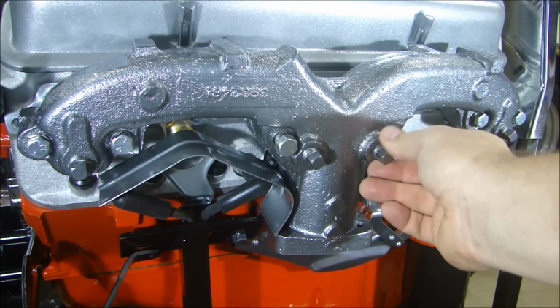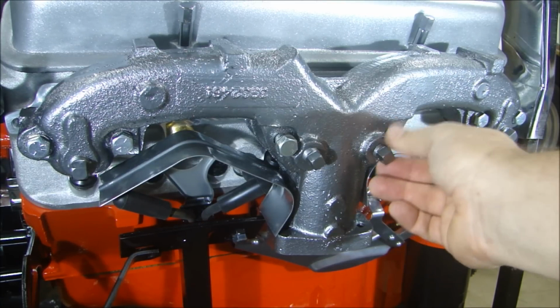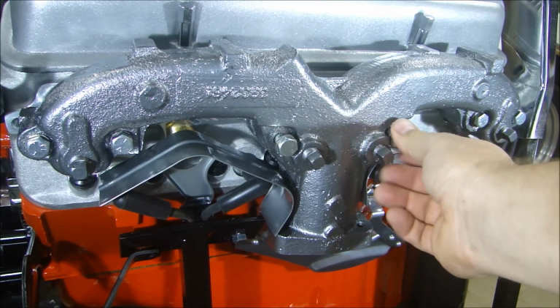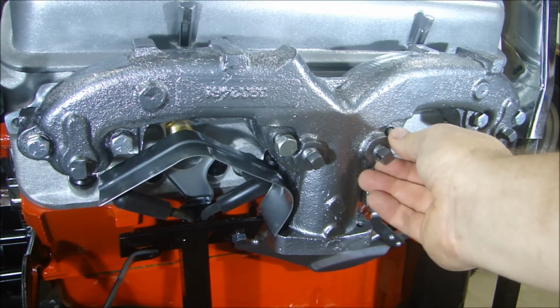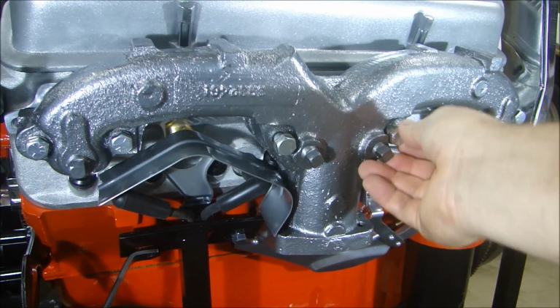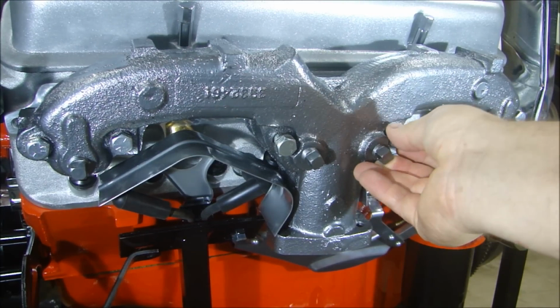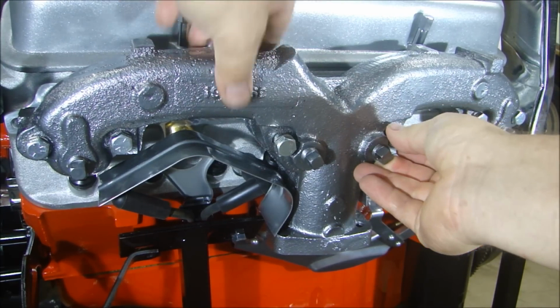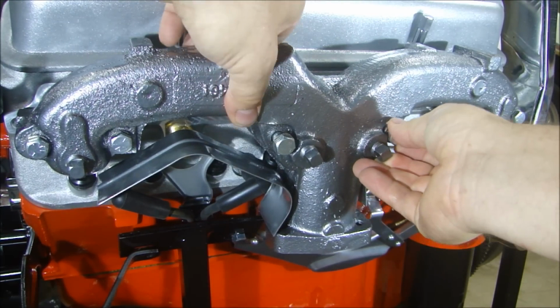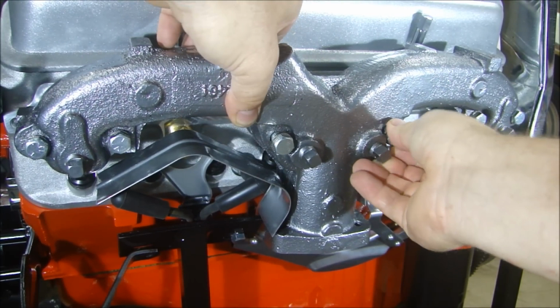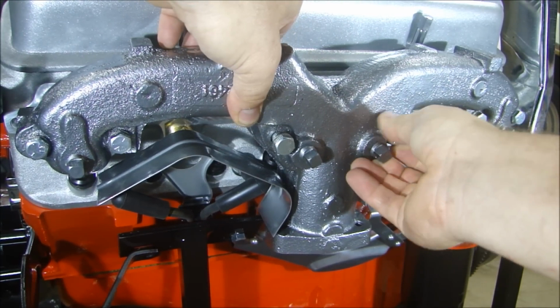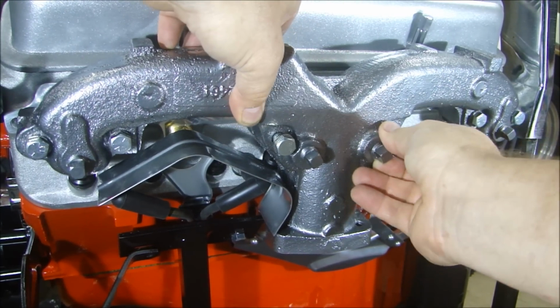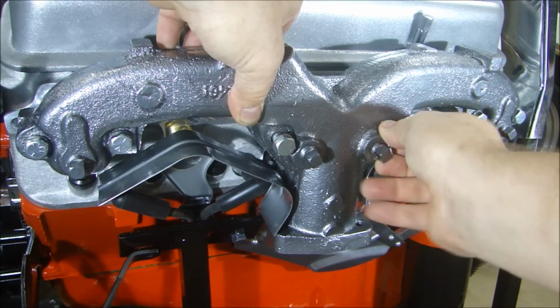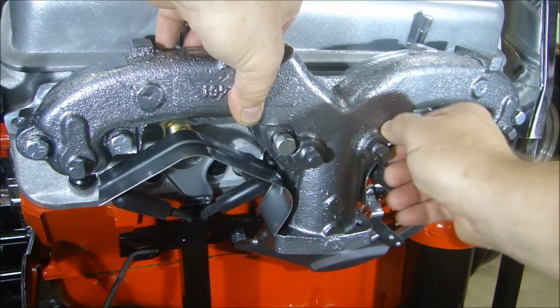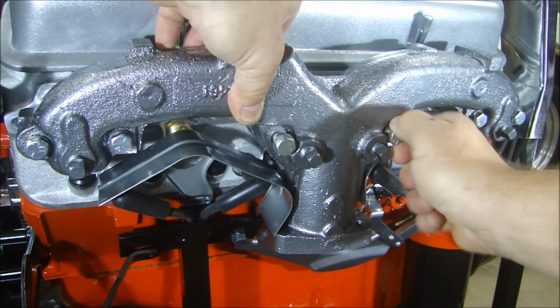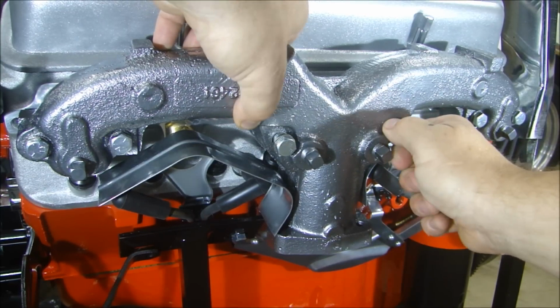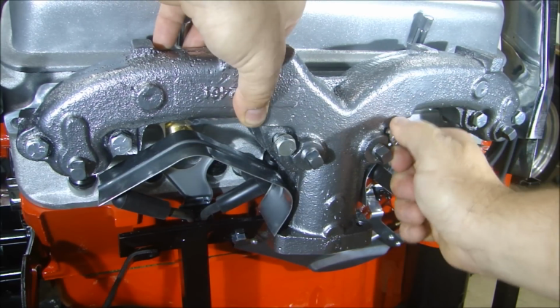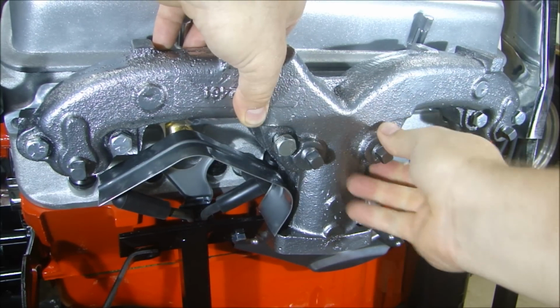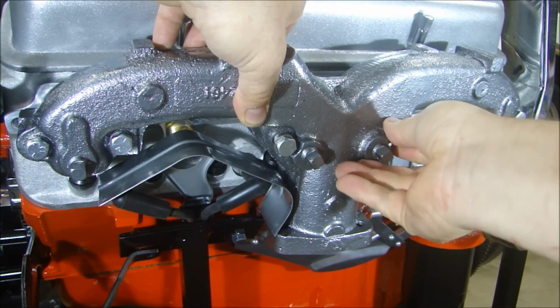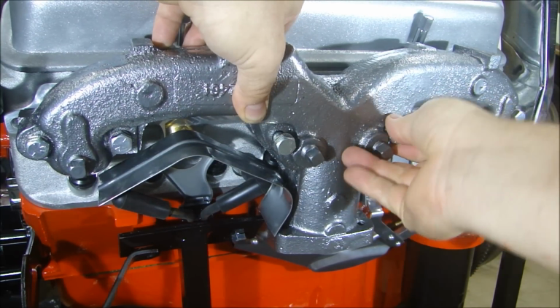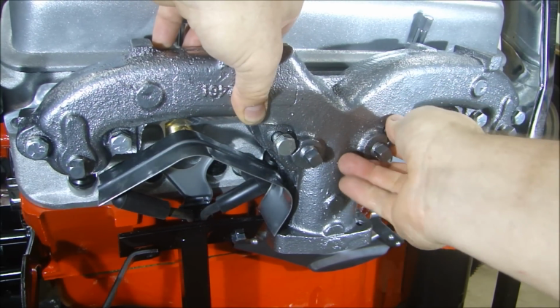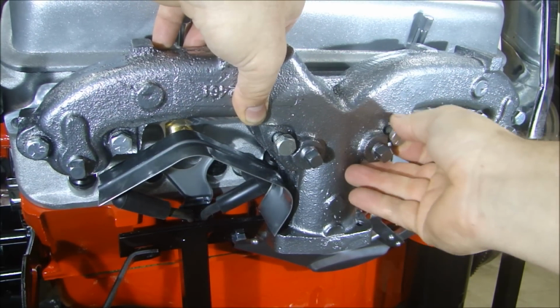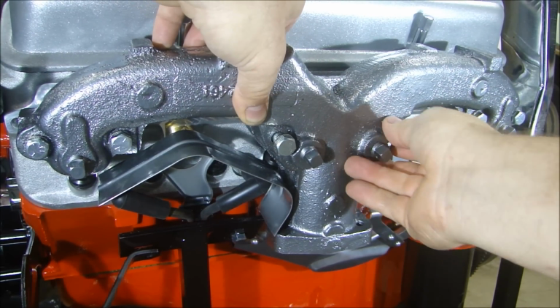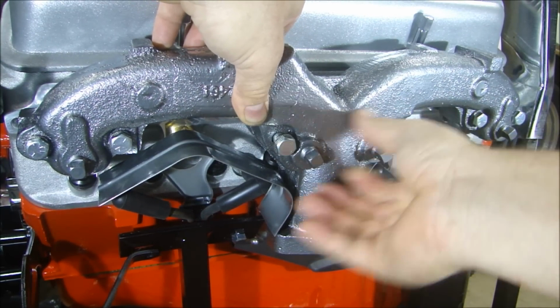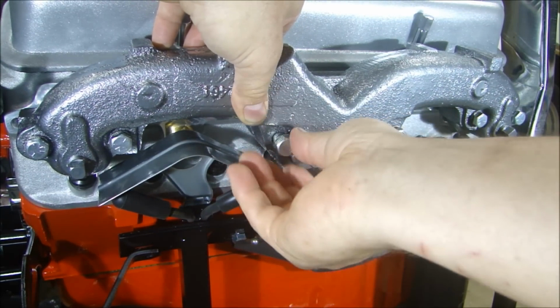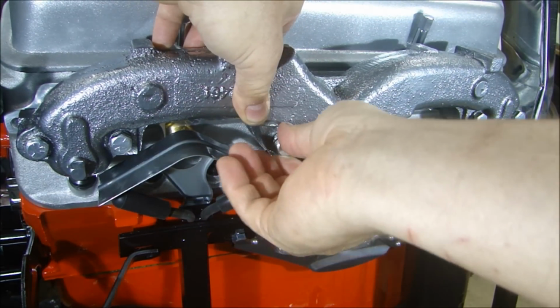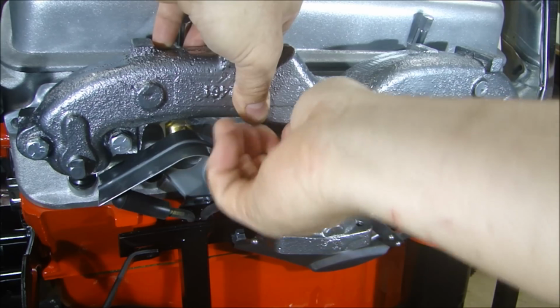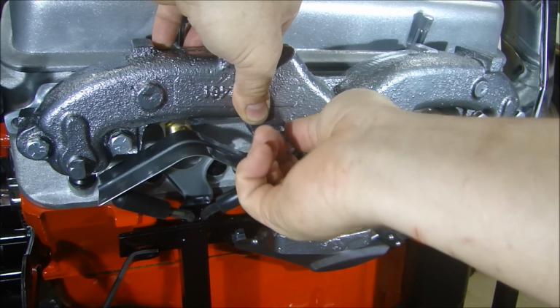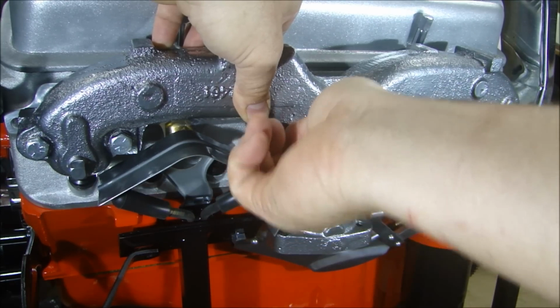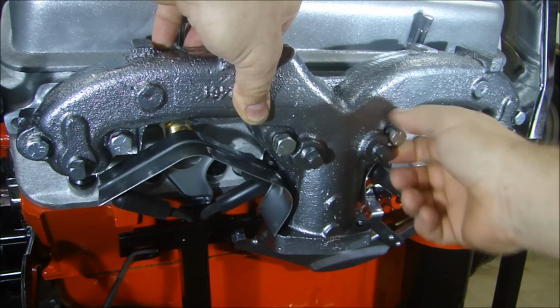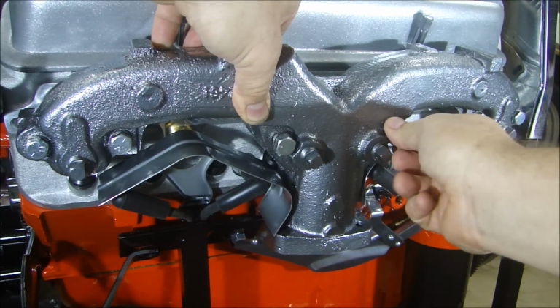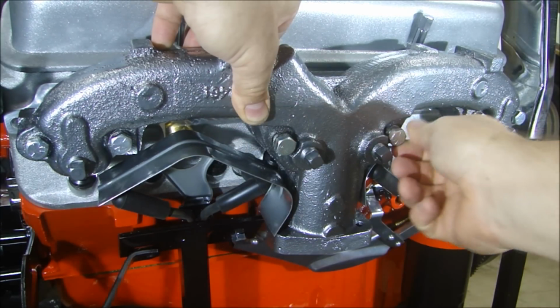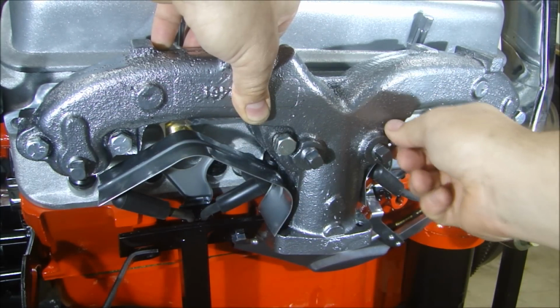And when this engine is stuffed into that Corvette and you can't get to these bolts, you're going to want something in there that's not going to come loose — and those NordLock washers do a fantastic job.